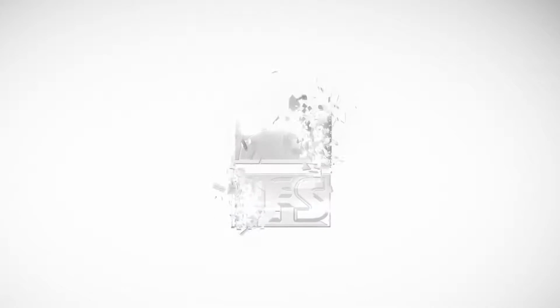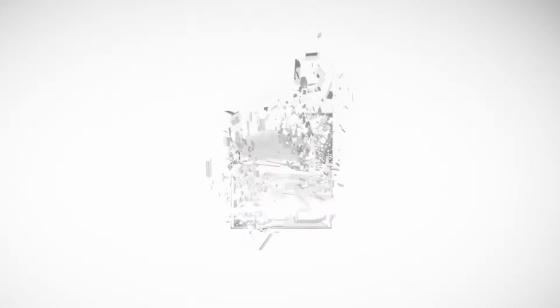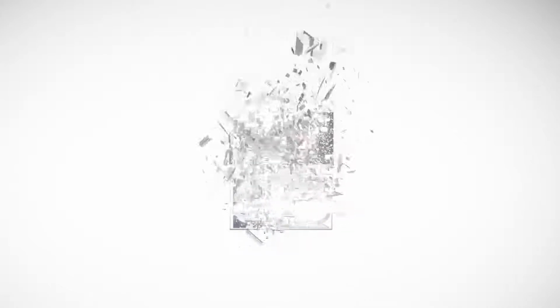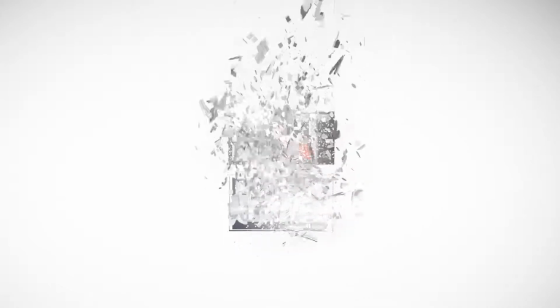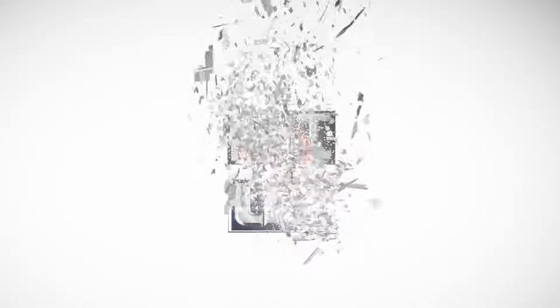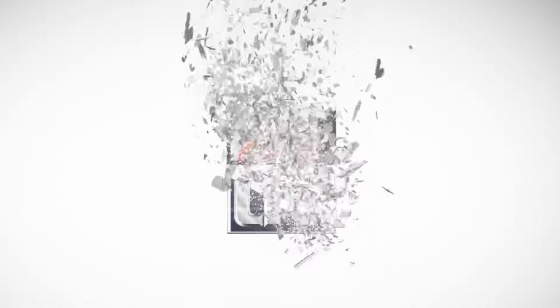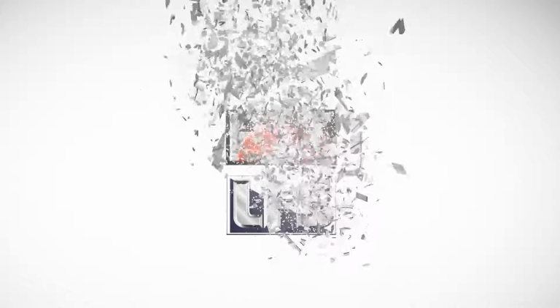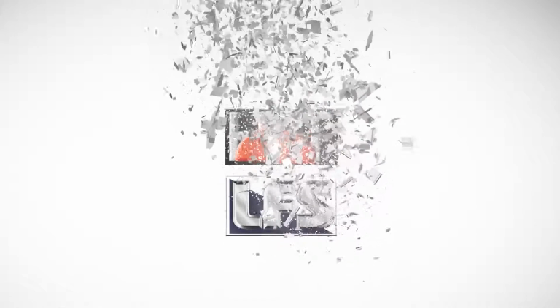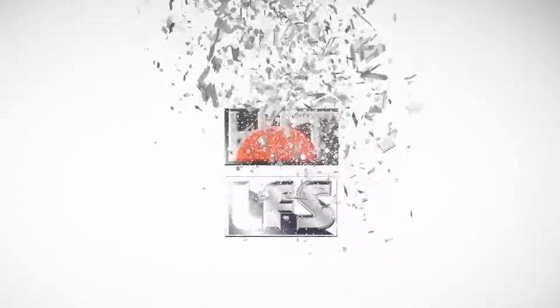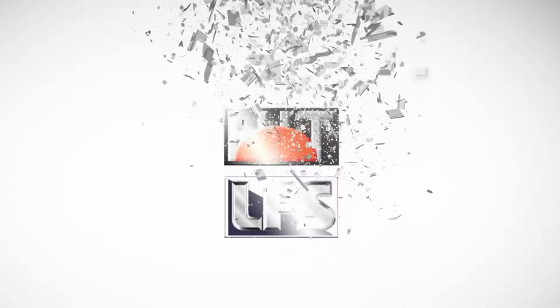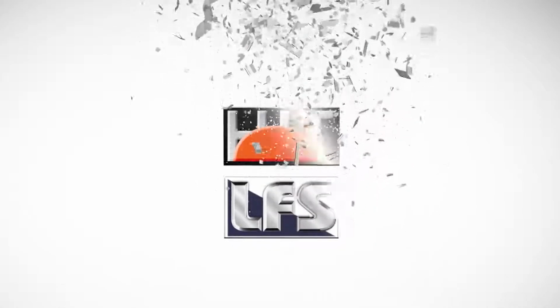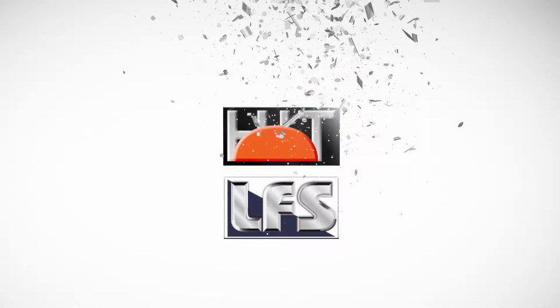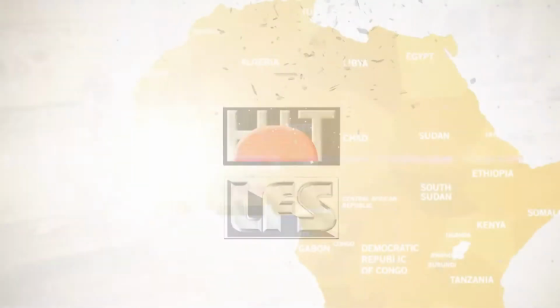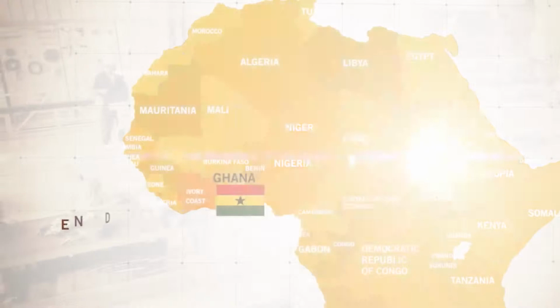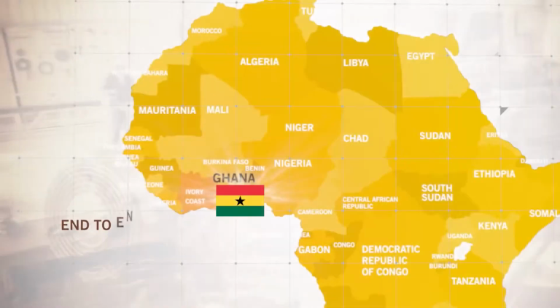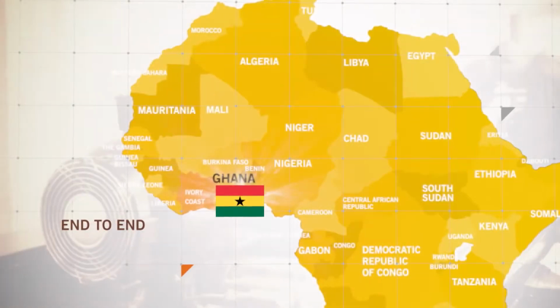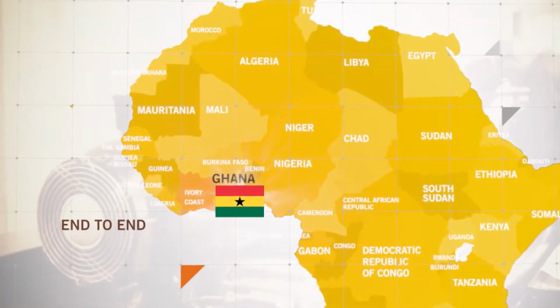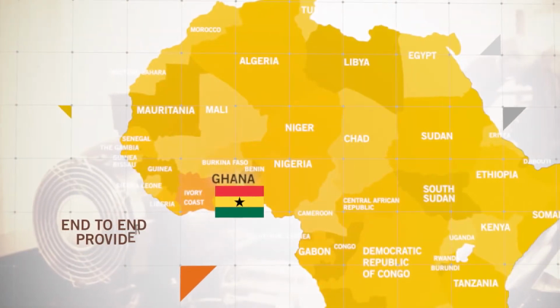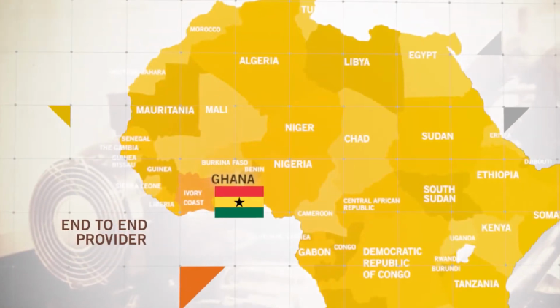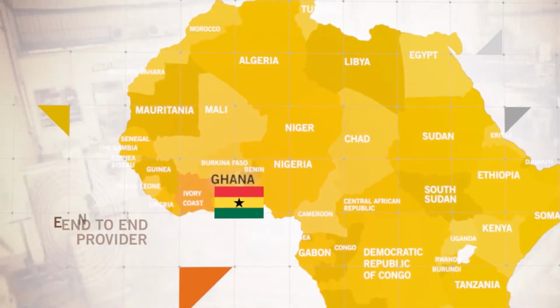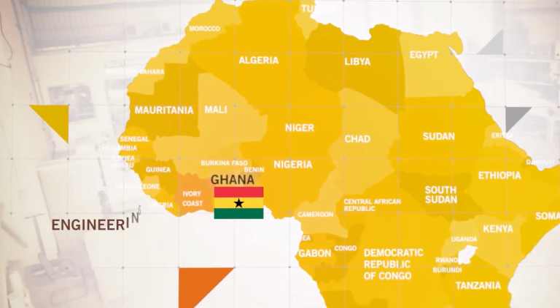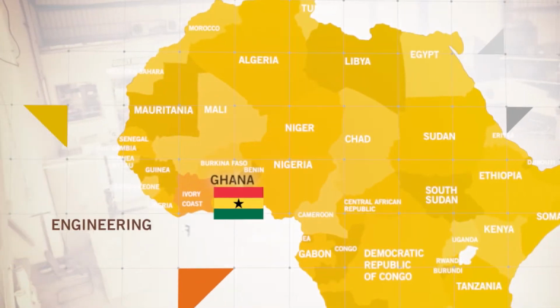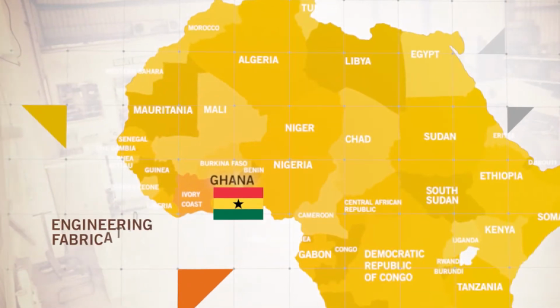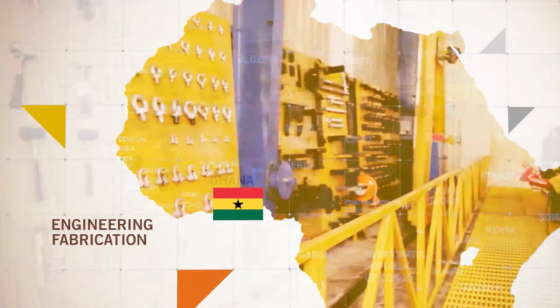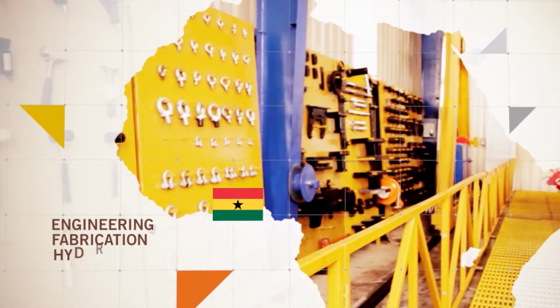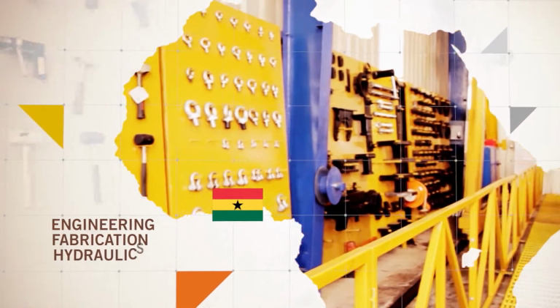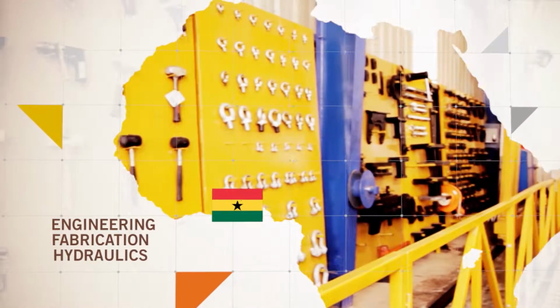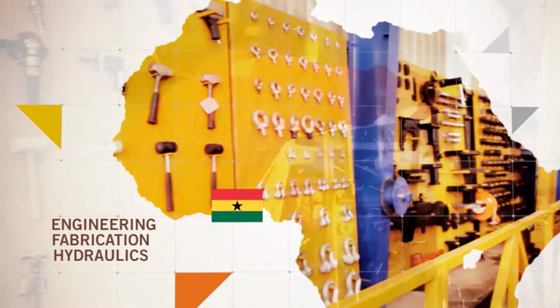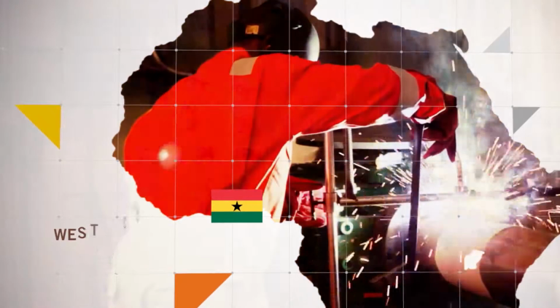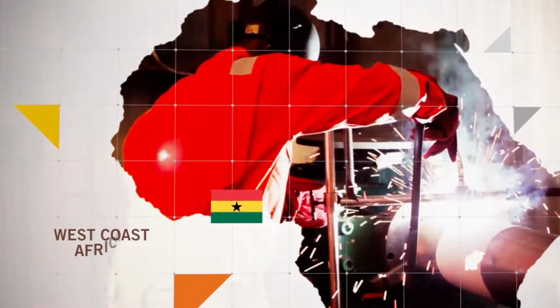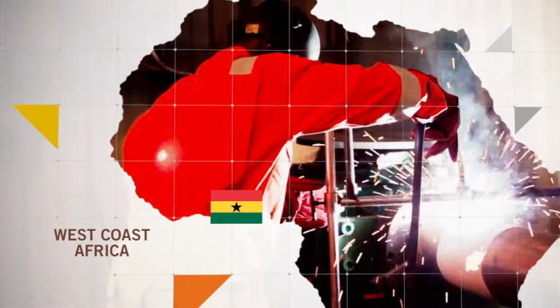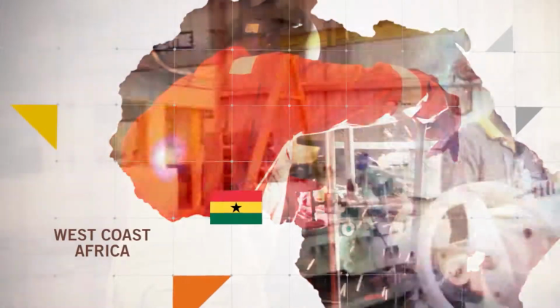Welcome to Harlequin International Ghana Limited, the end-to-end solution provider for engineering, fabrication and hydraulic services on the west coast of Africa.